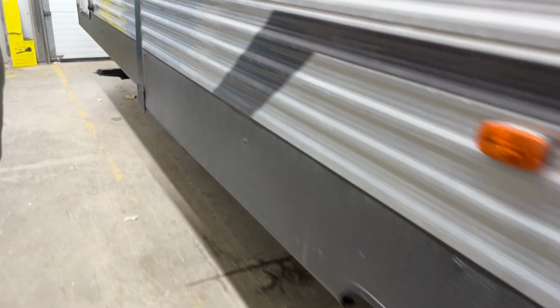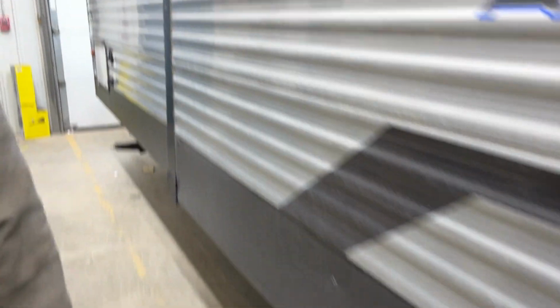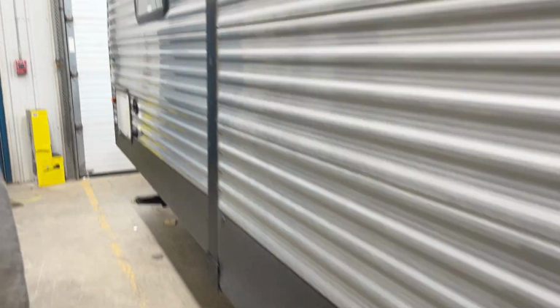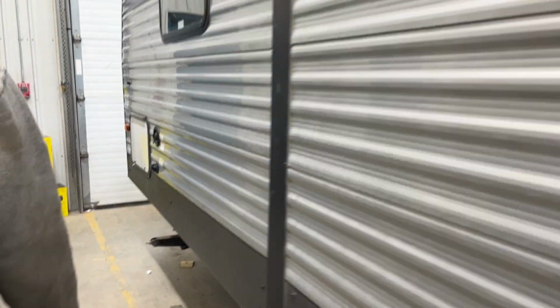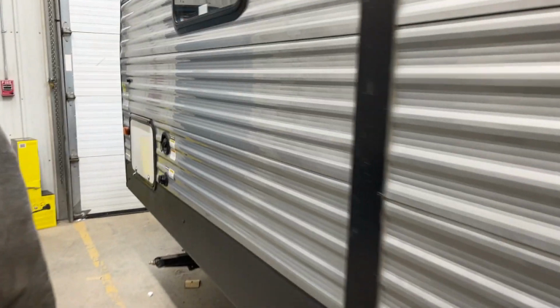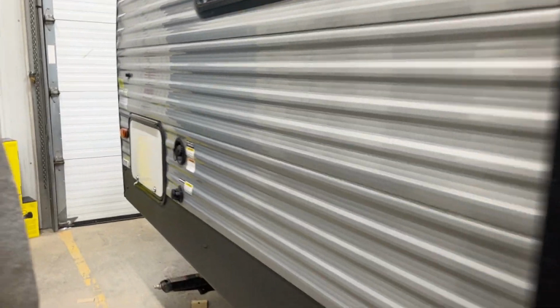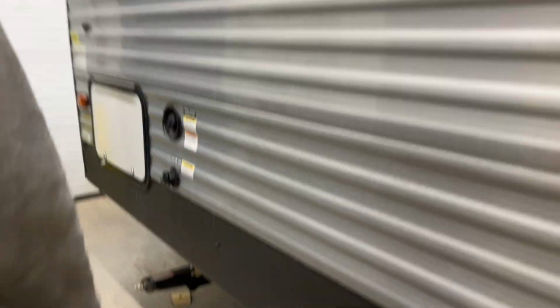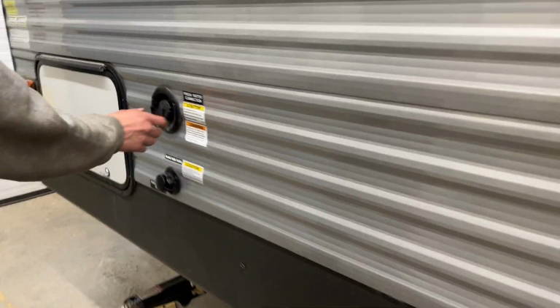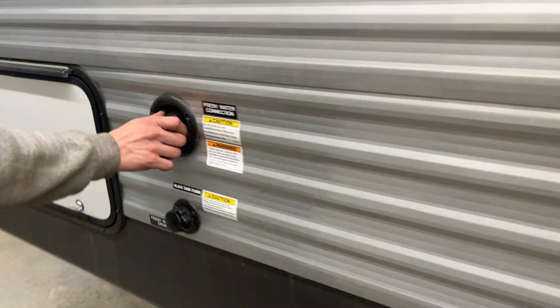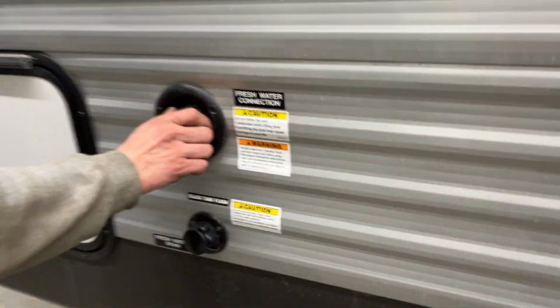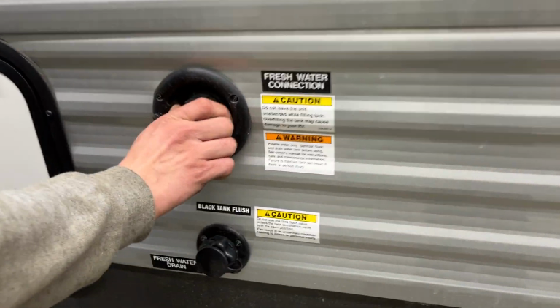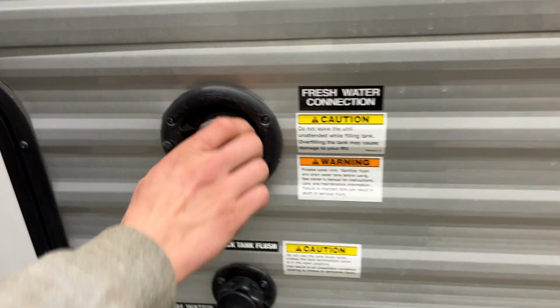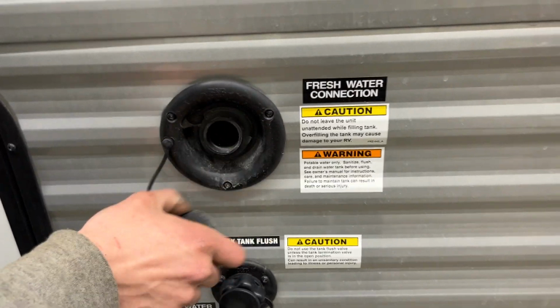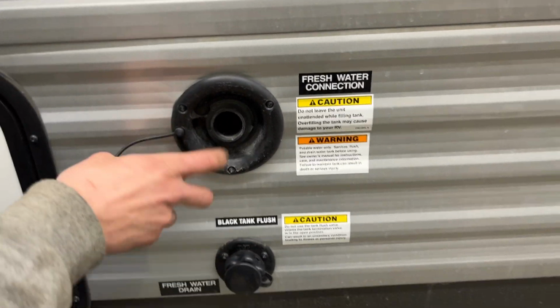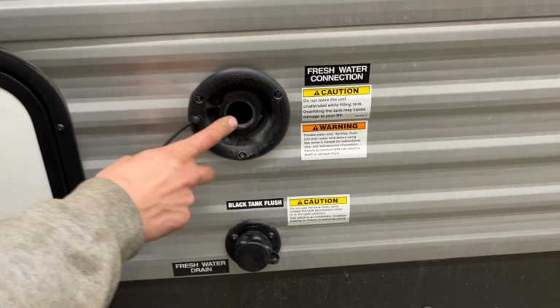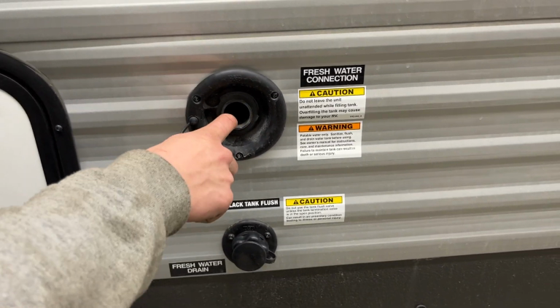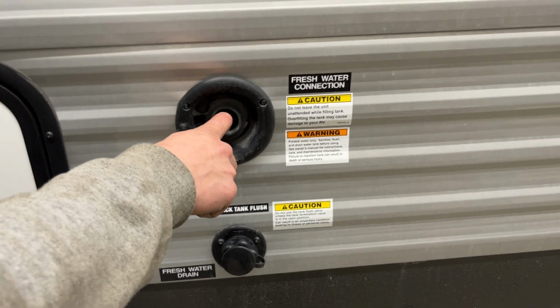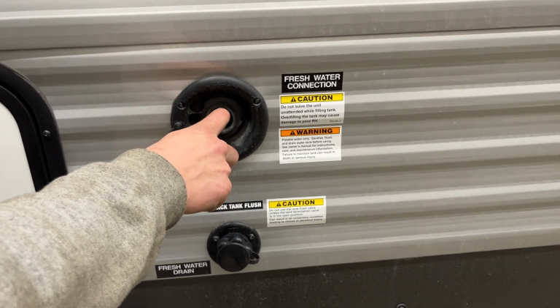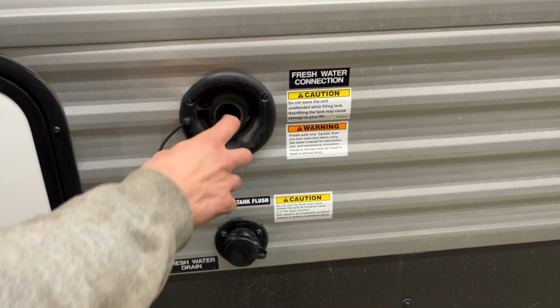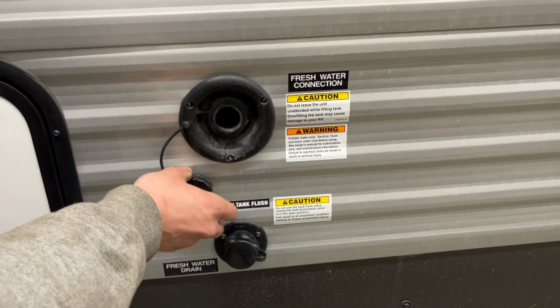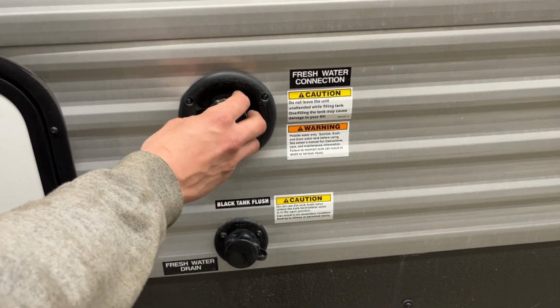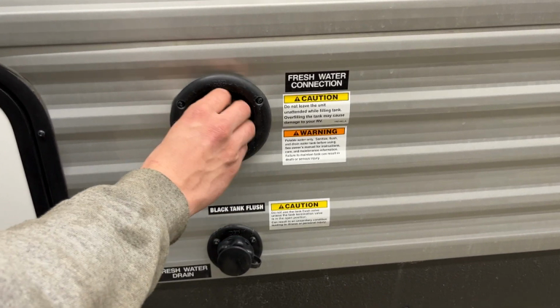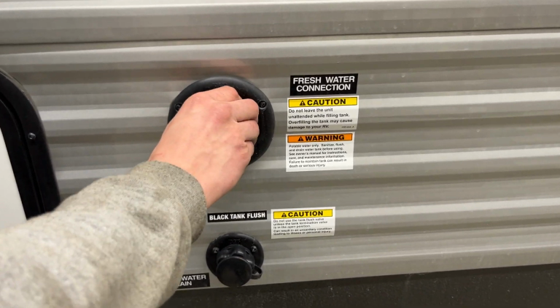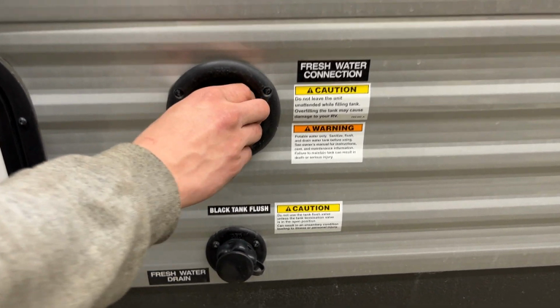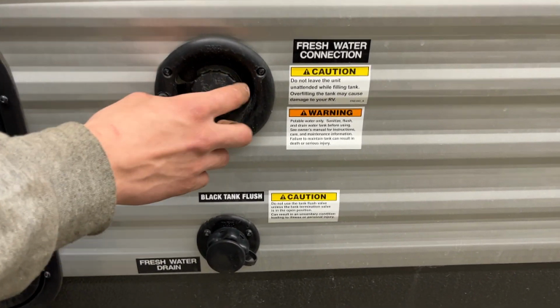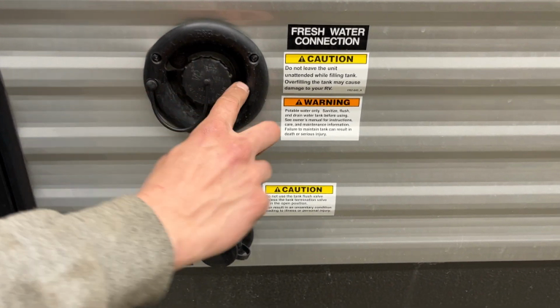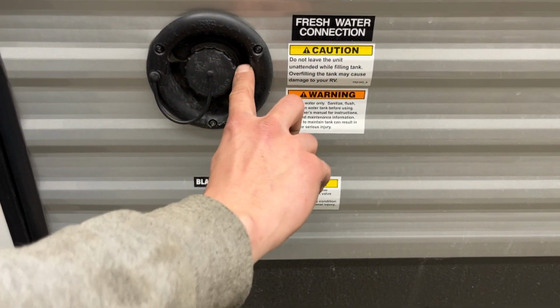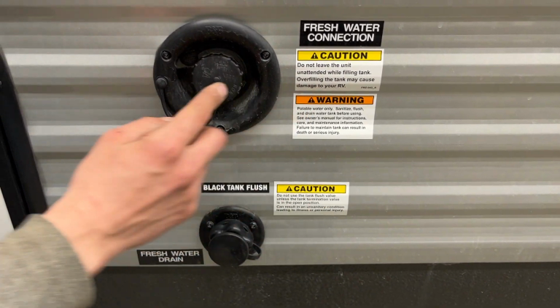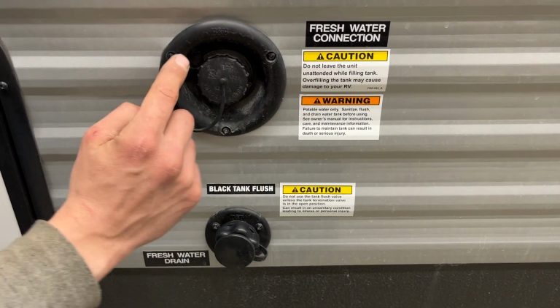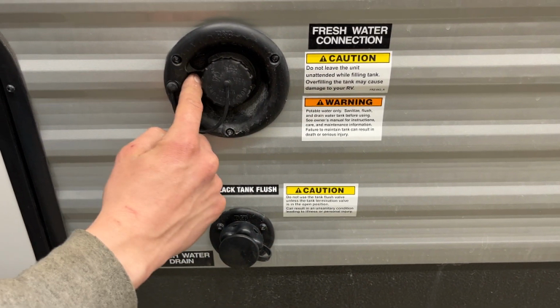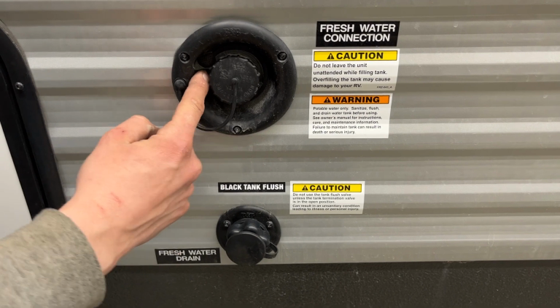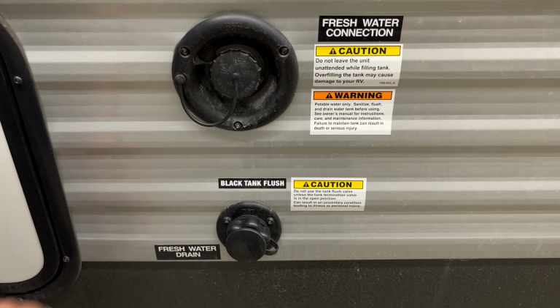Storage in front of the trailer here — you're going to get your water inlets. Up top is a fresh water inlet. Pop that cap out, your water hose will stick in there. Turn on the water and that'll fill up your fresh water tank. You'll know that tank is full once it starts spitting water out of that vent right there.